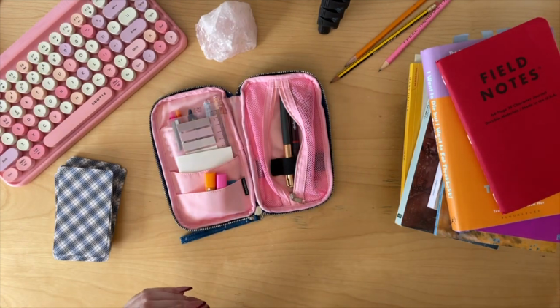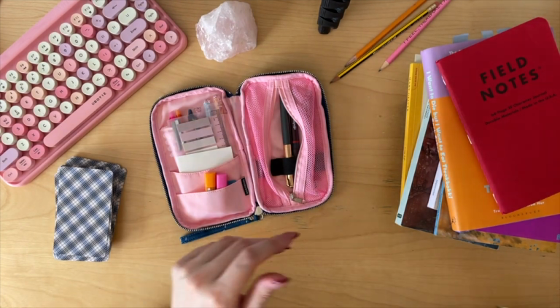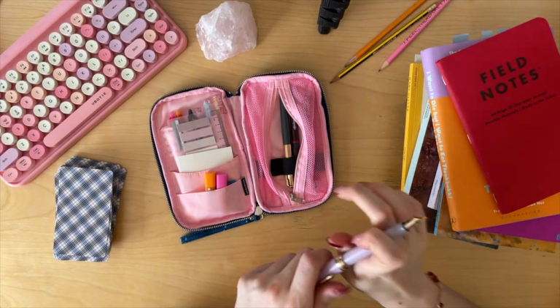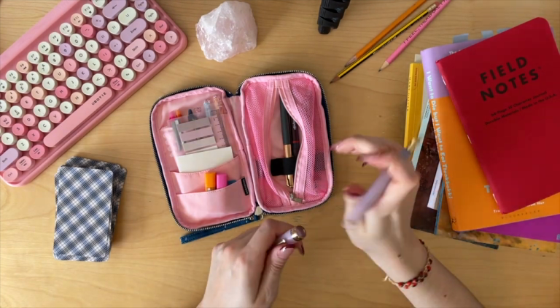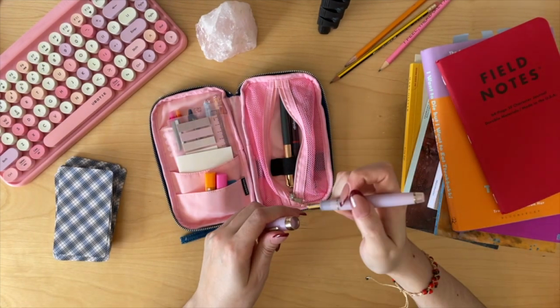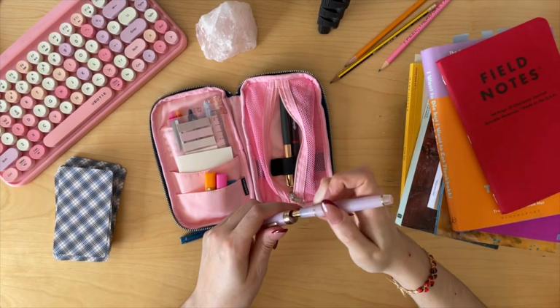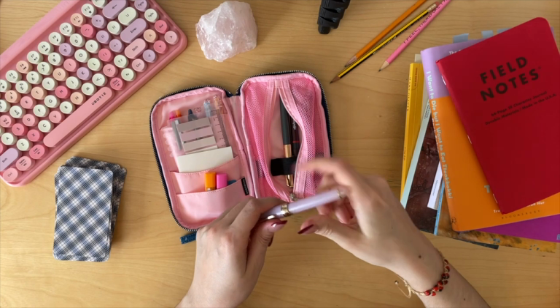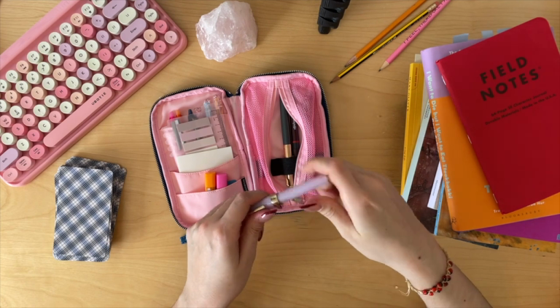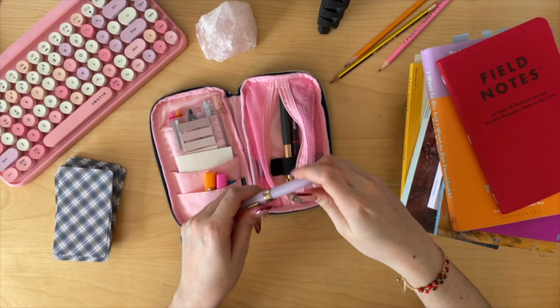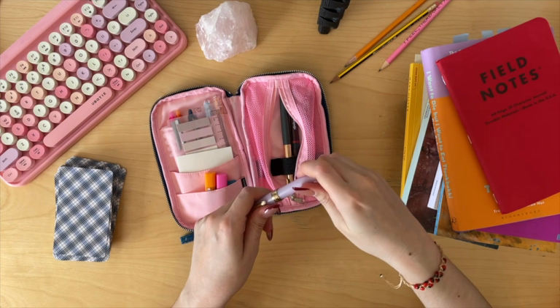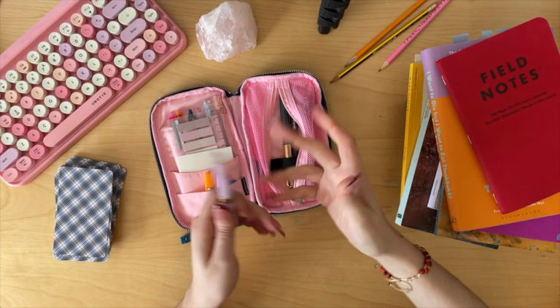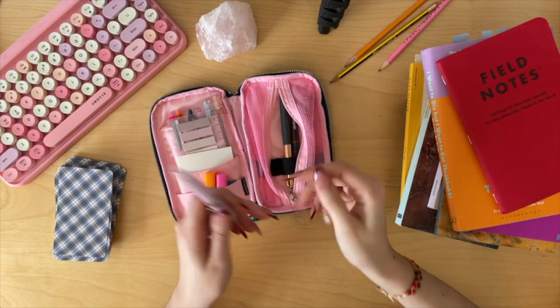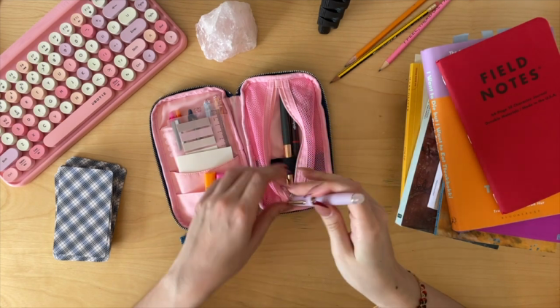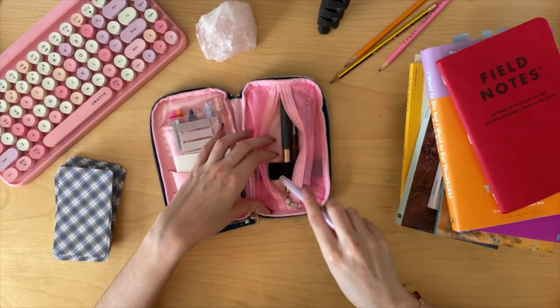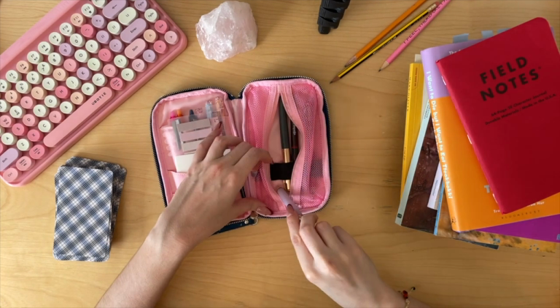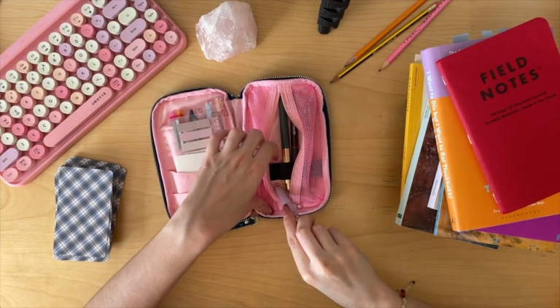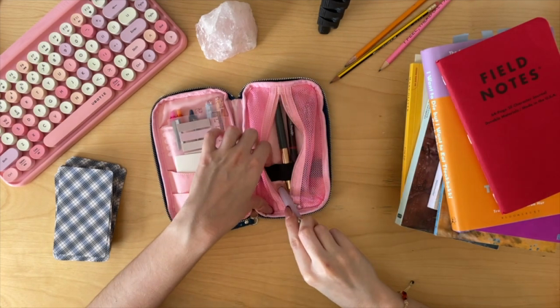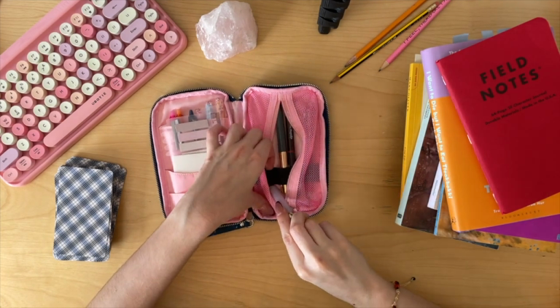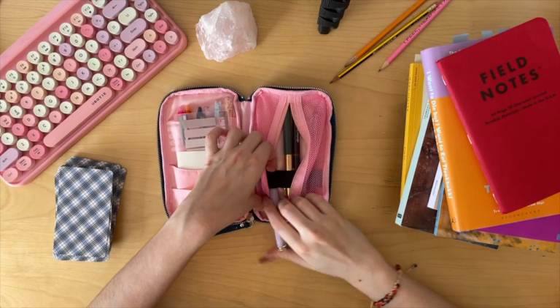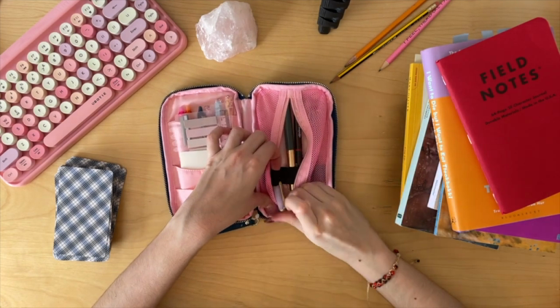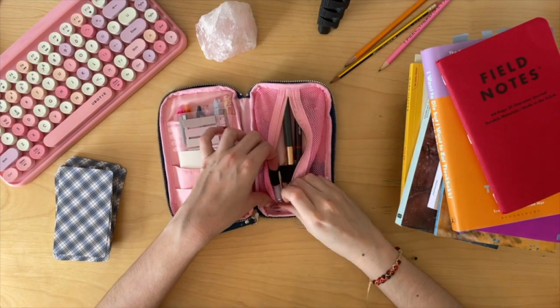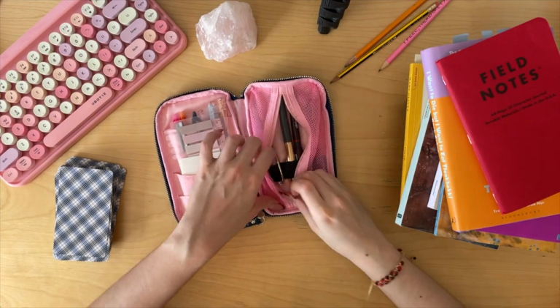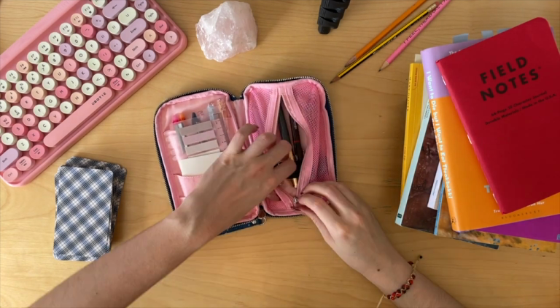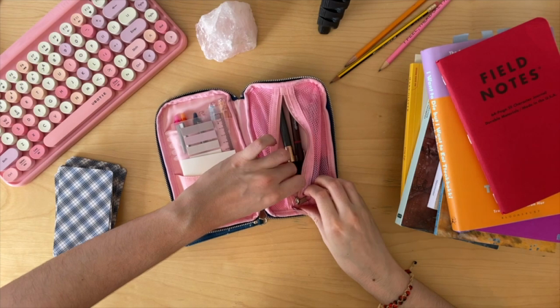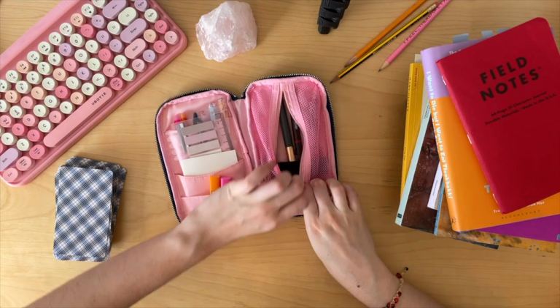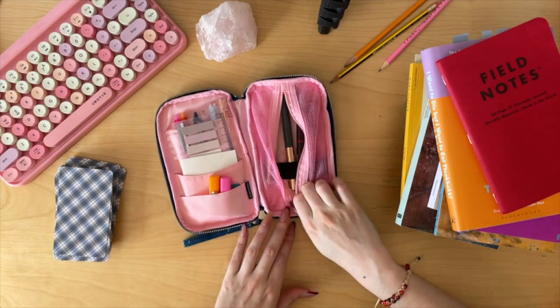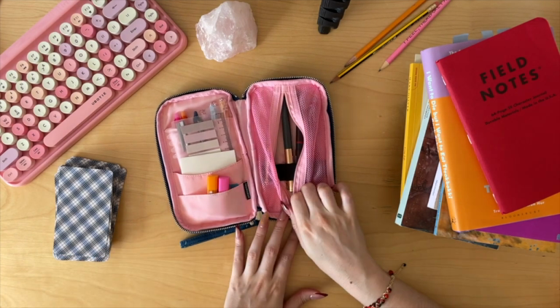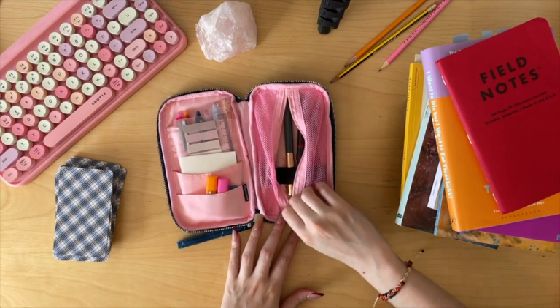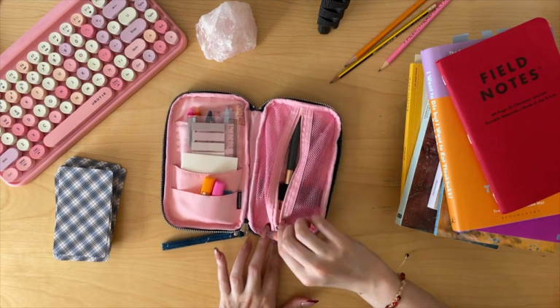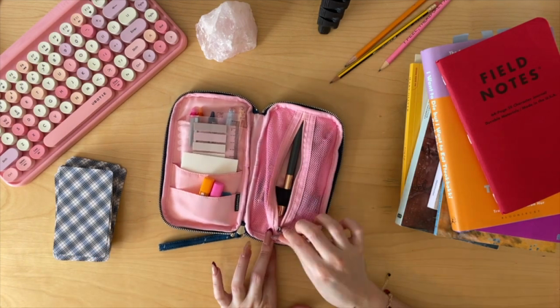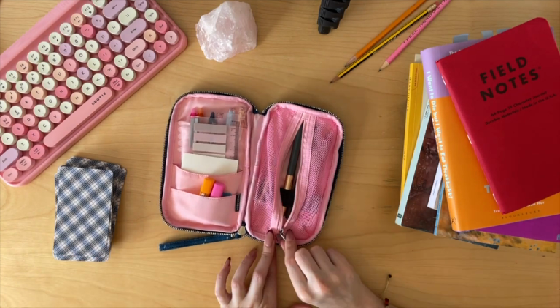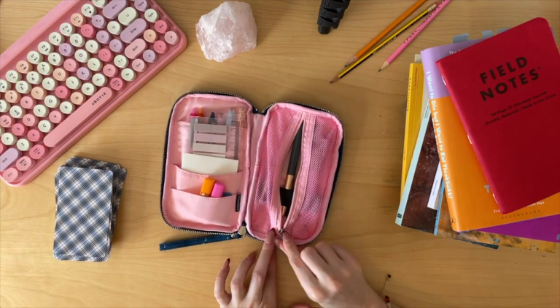That's what's in my pen case — mostly for reading, a little bit for planning, a little teensy tiny bit for work, and the pencil for D&D.